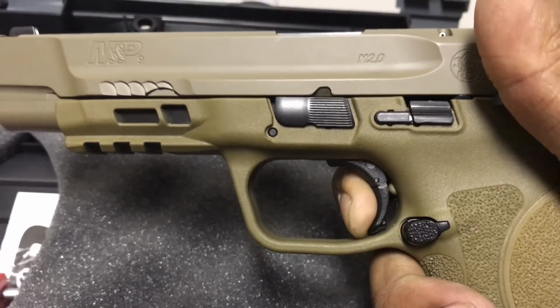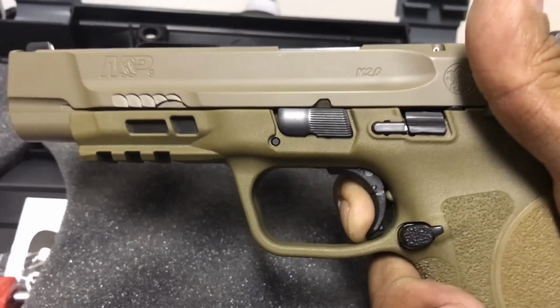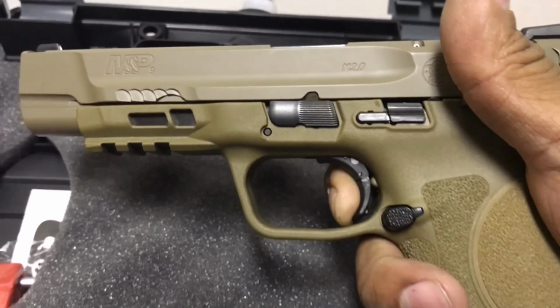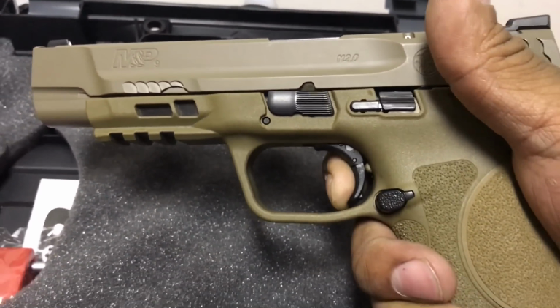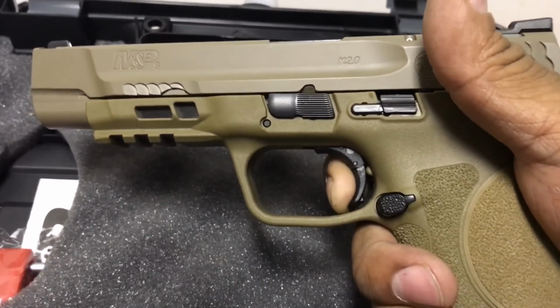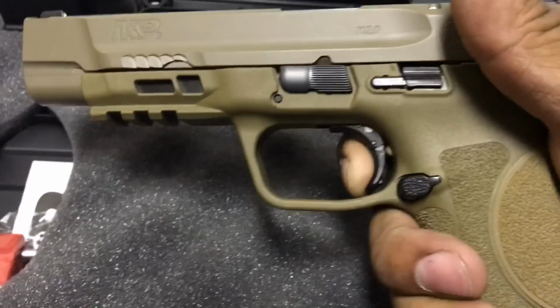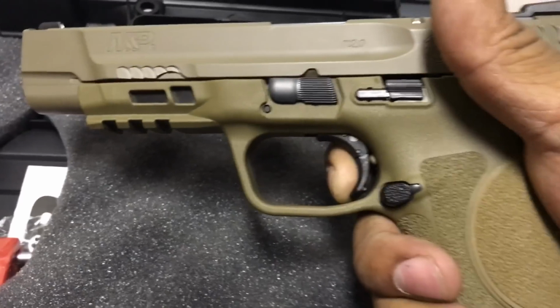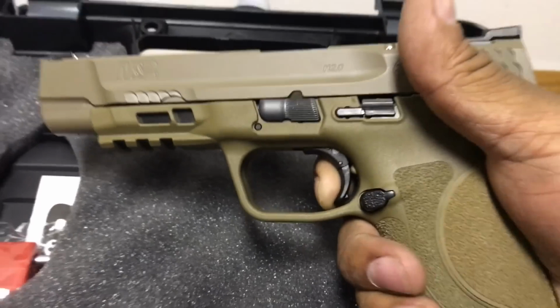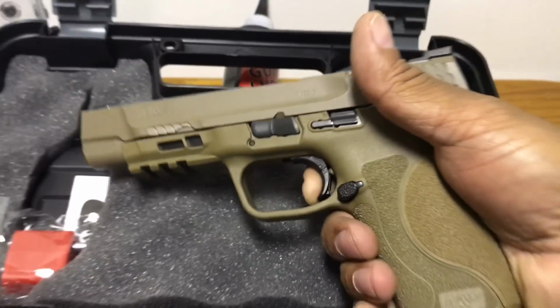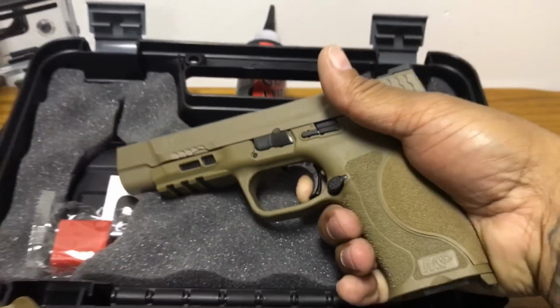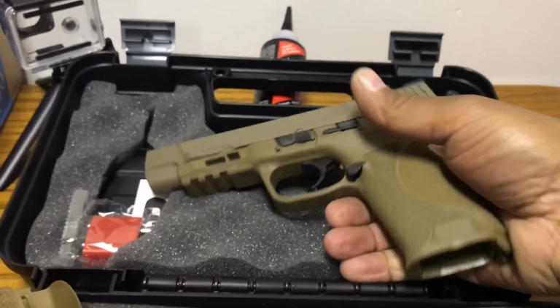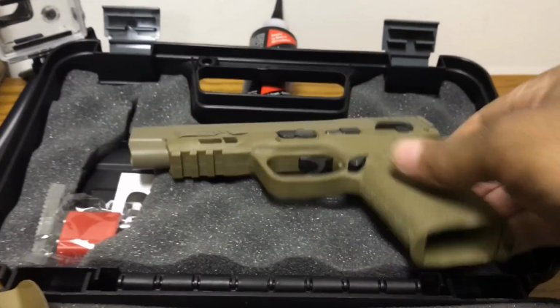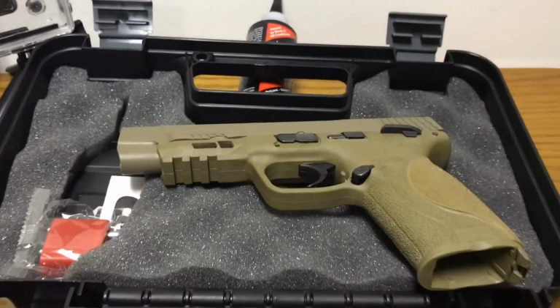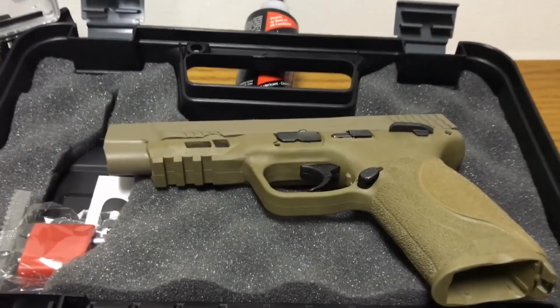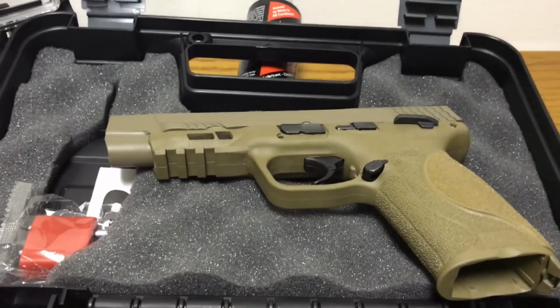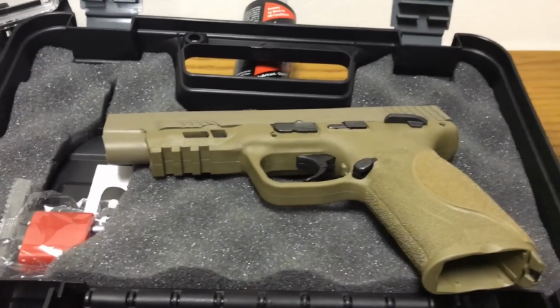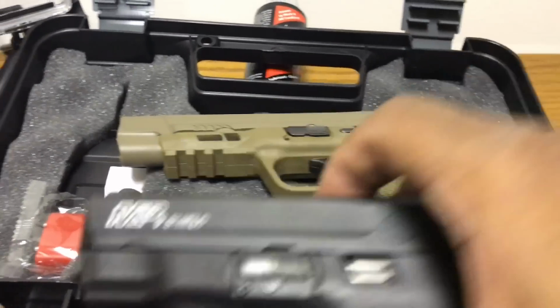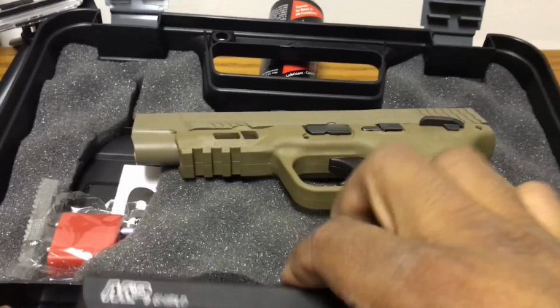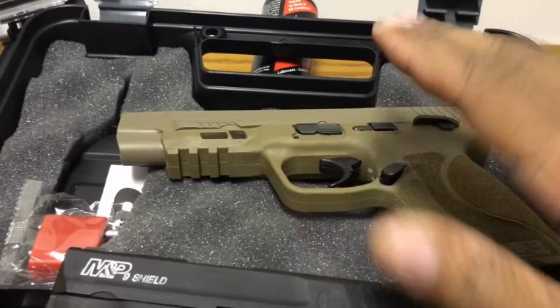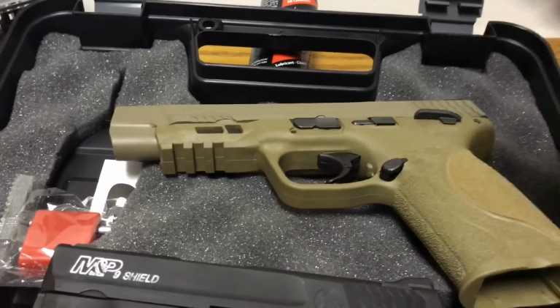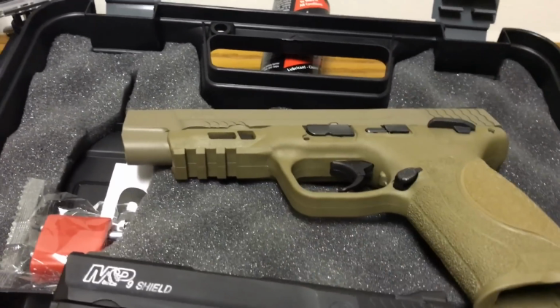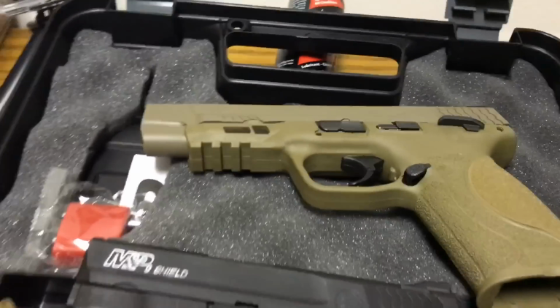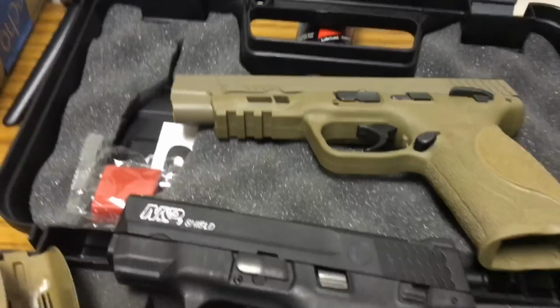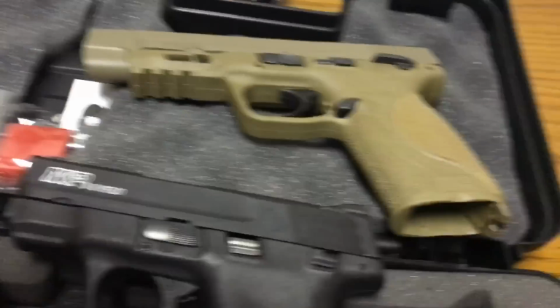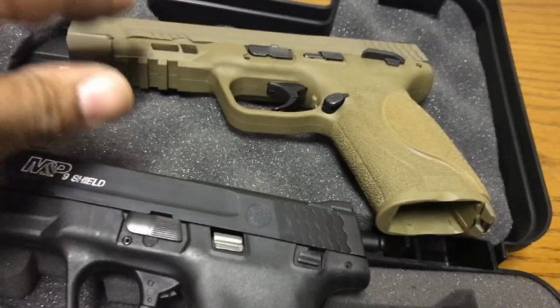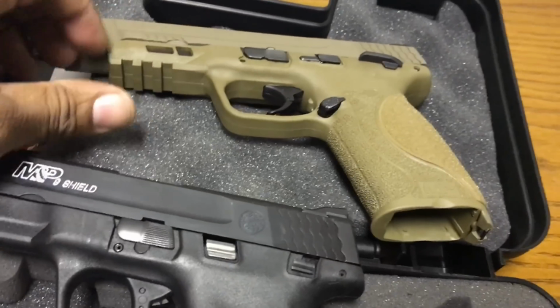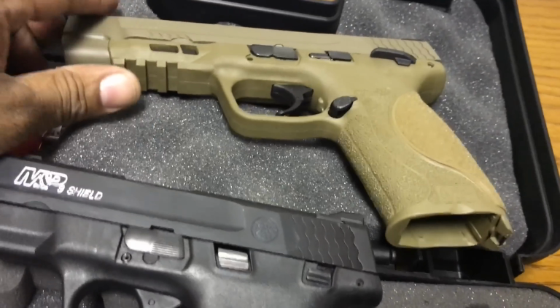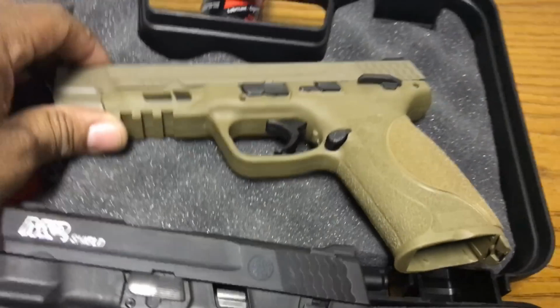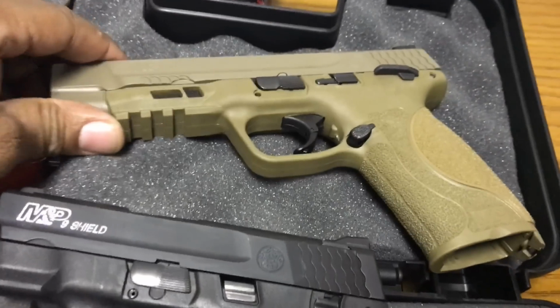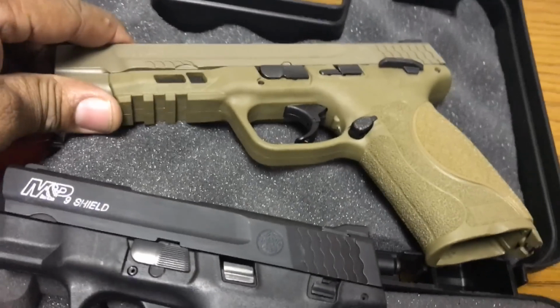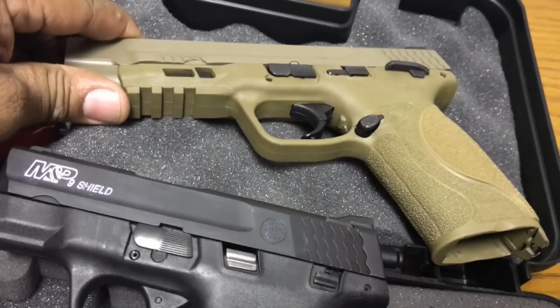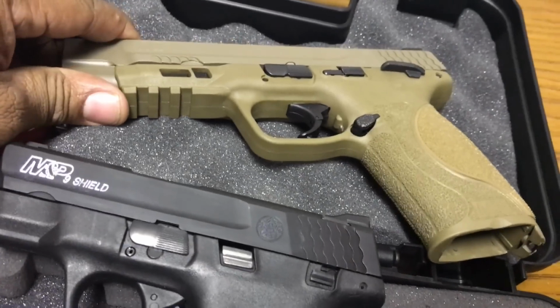You're definitely going to tell the difference between the two triggers. Like I said, I'm not sure if the Shield is the same trigger as the 1.0, but it's definitely a big improvement between the two.